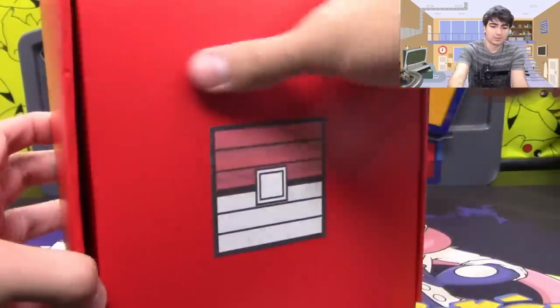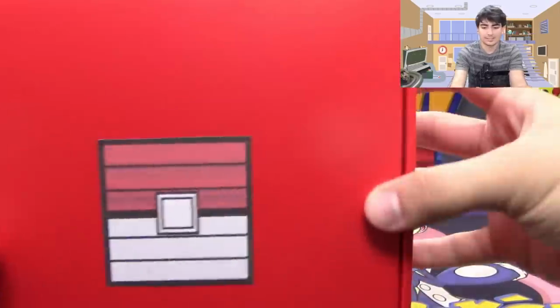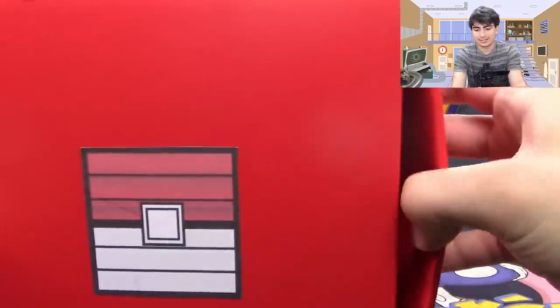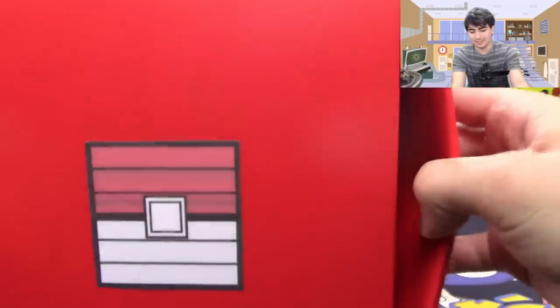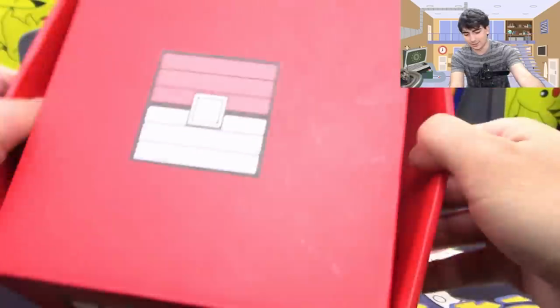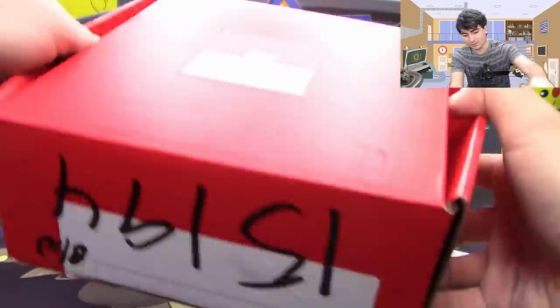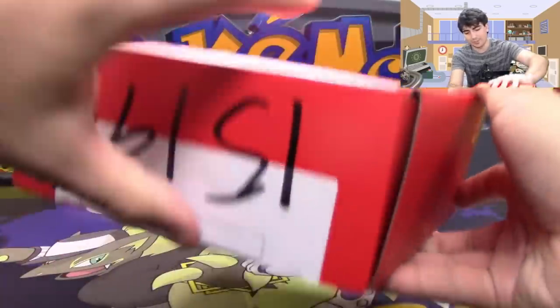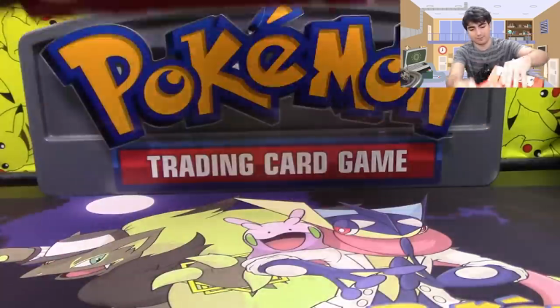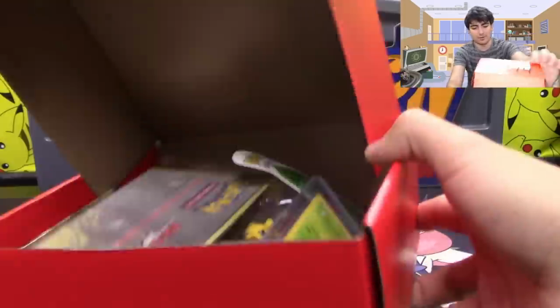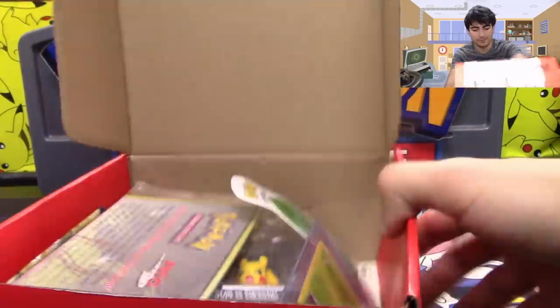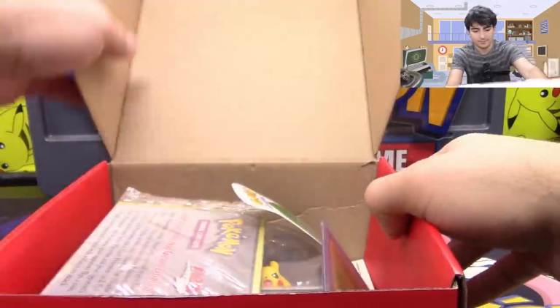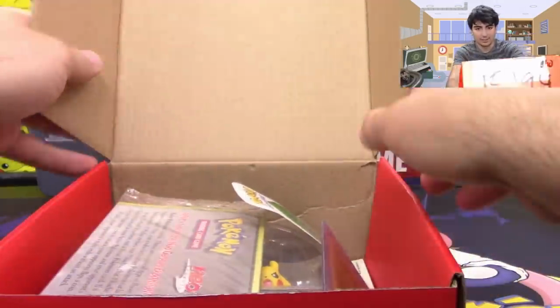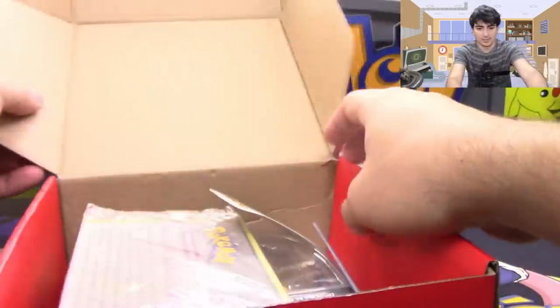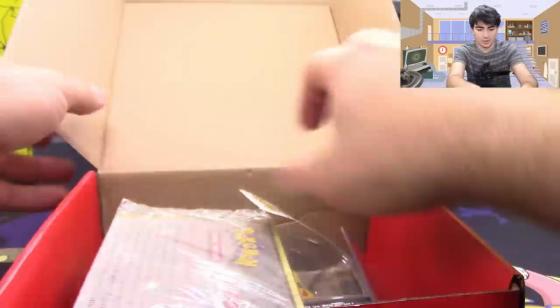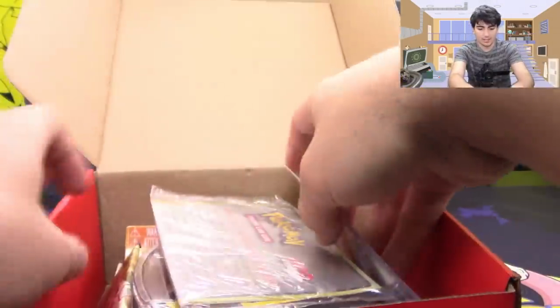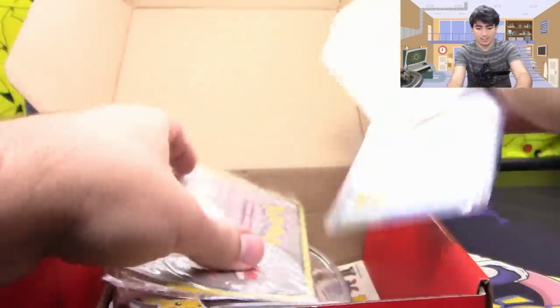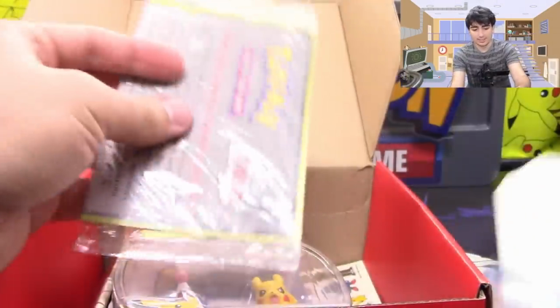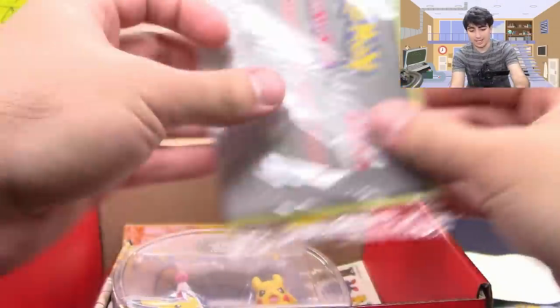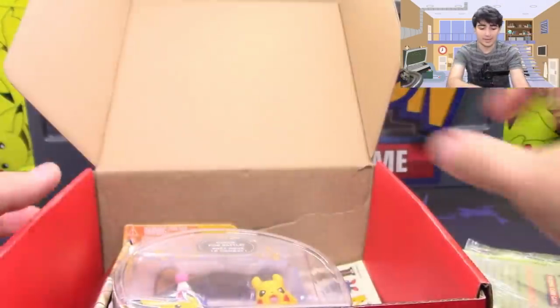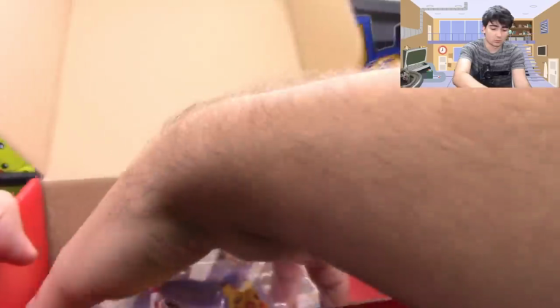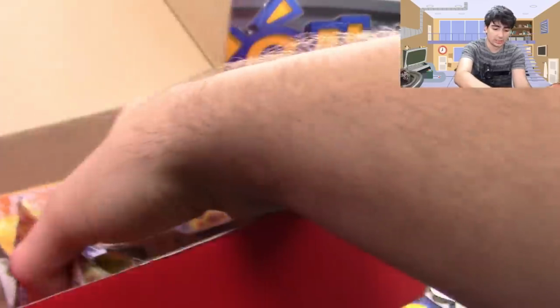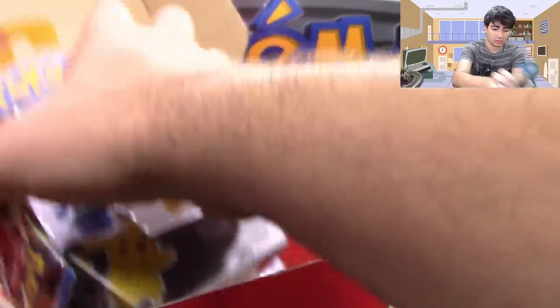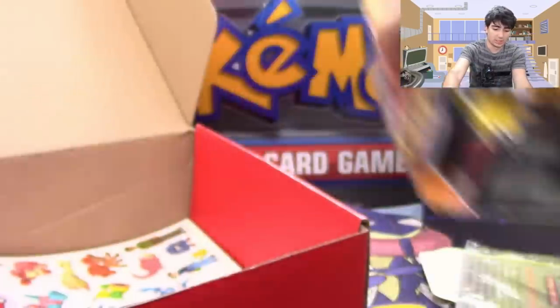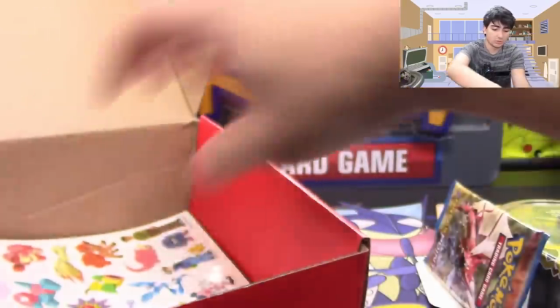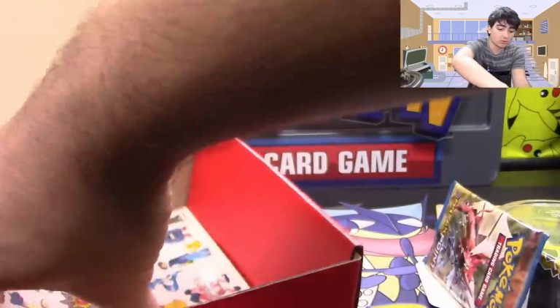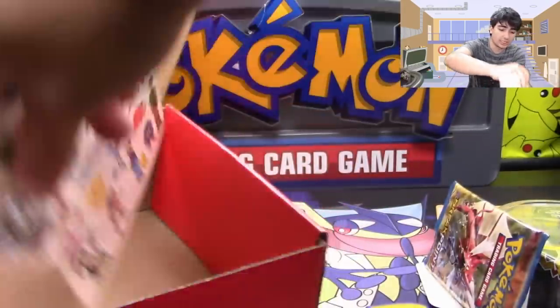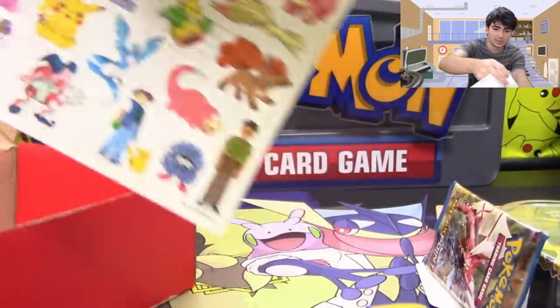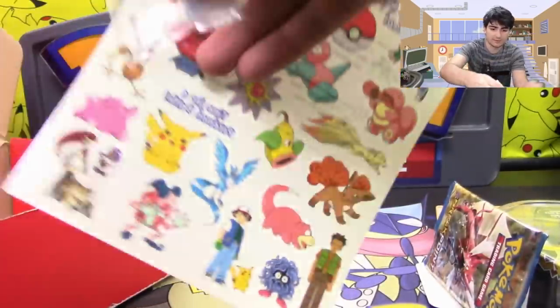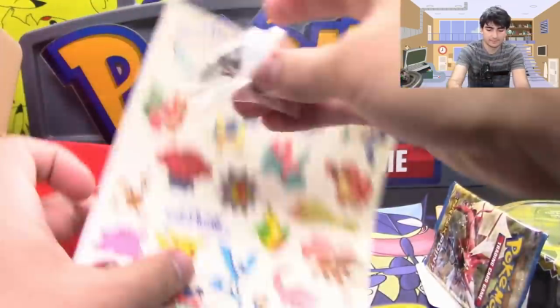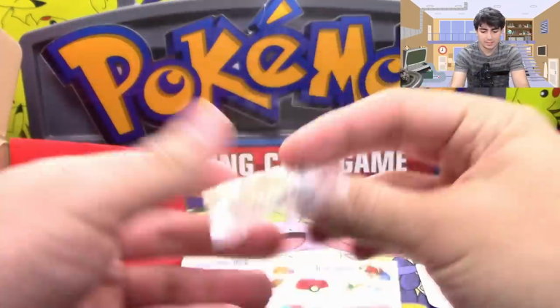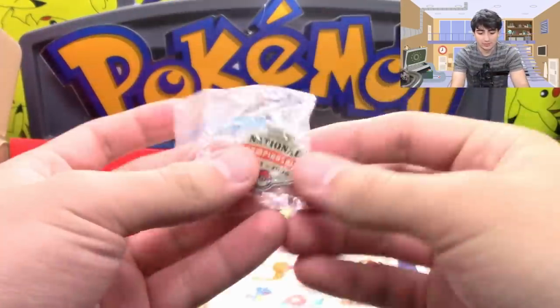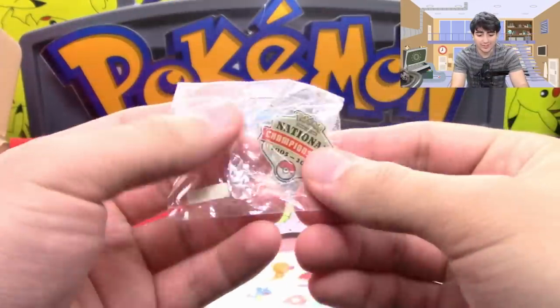Alright, opening it up. Yeah, we've got some really, really cool stuff.